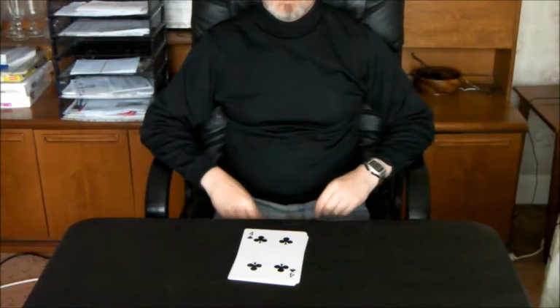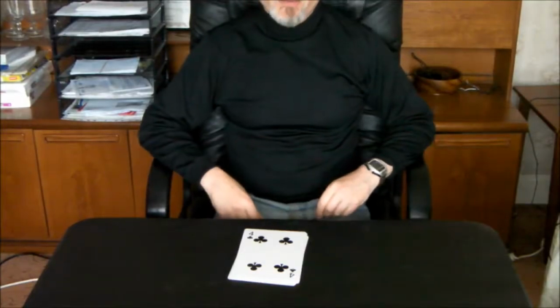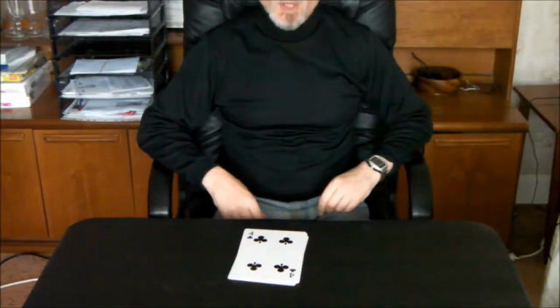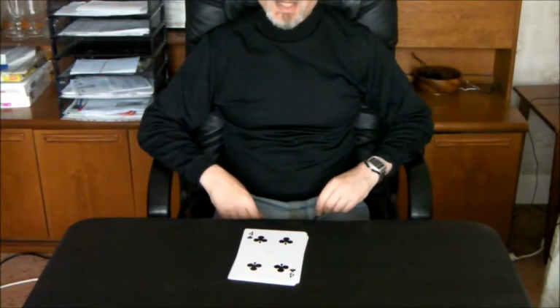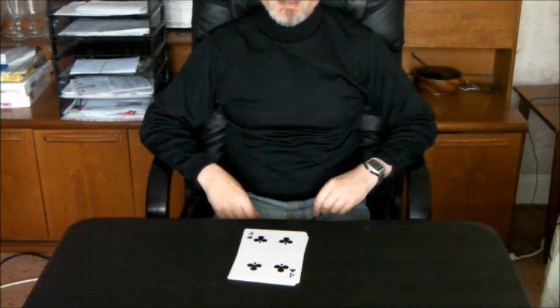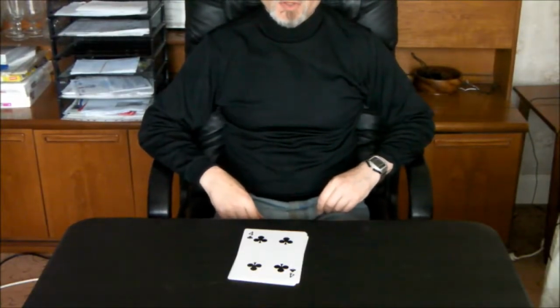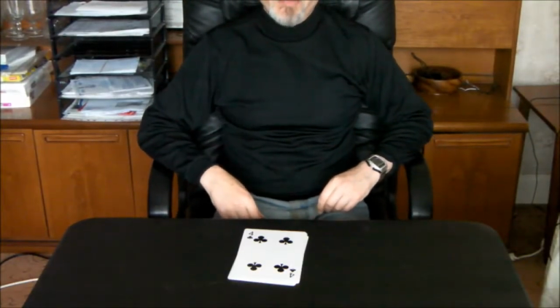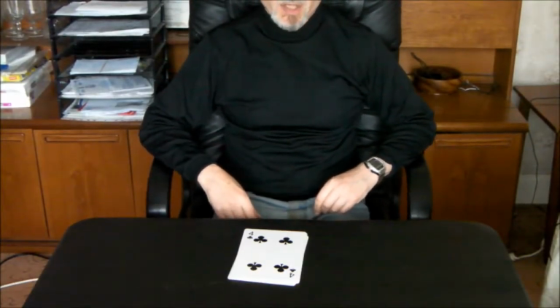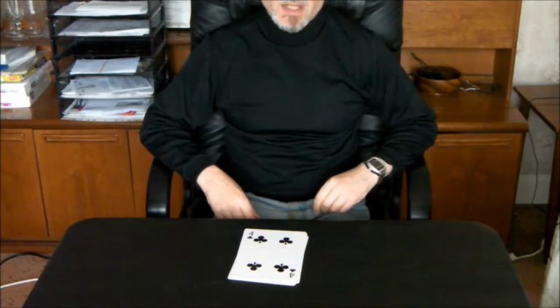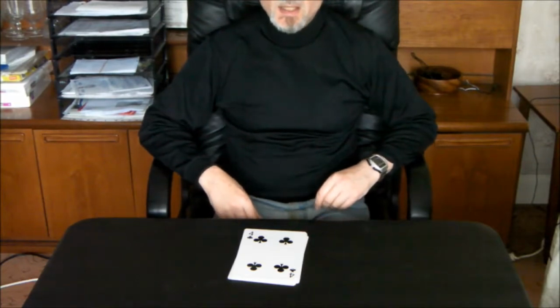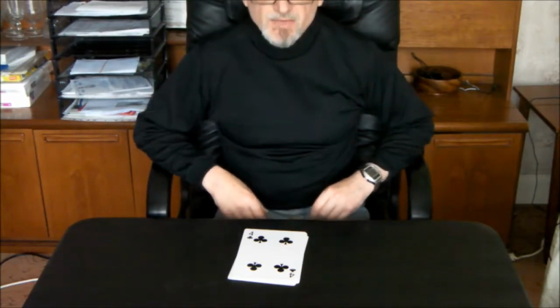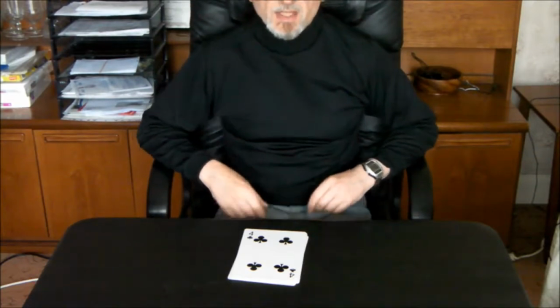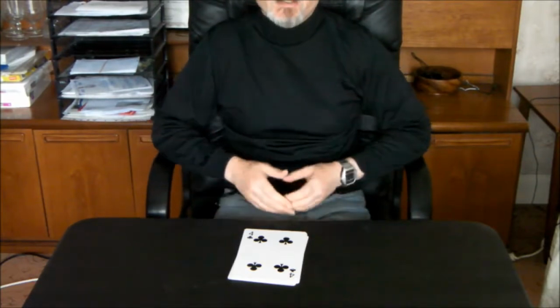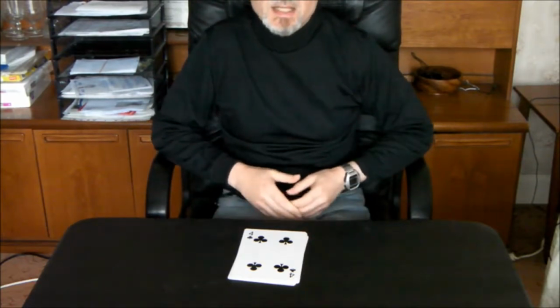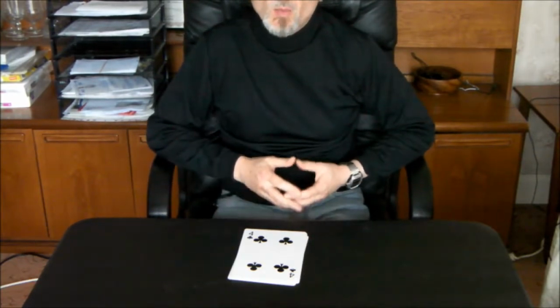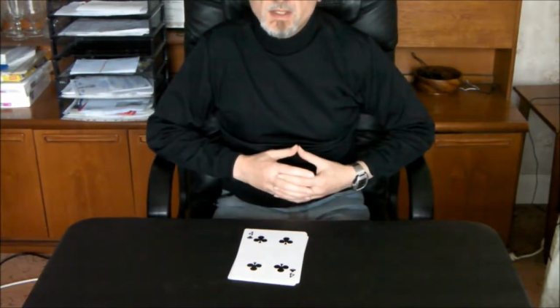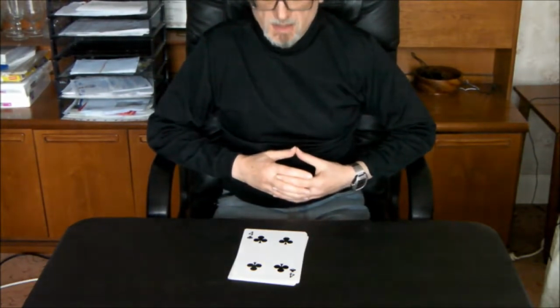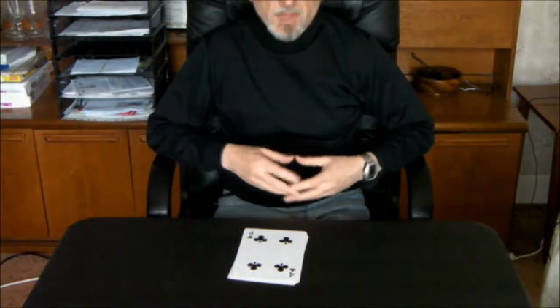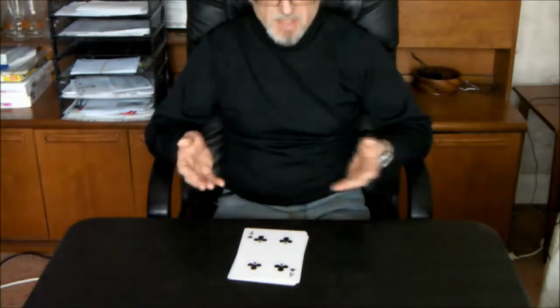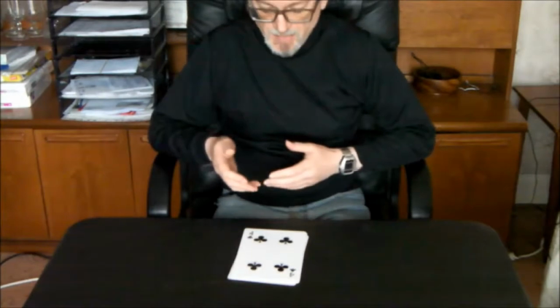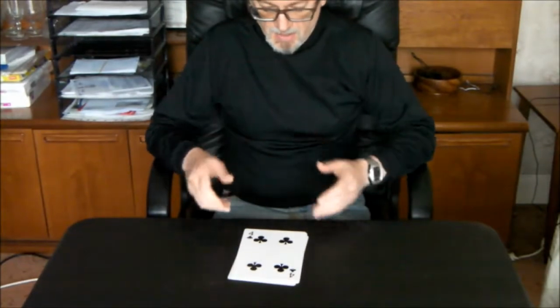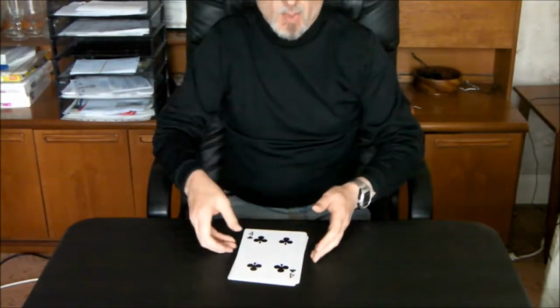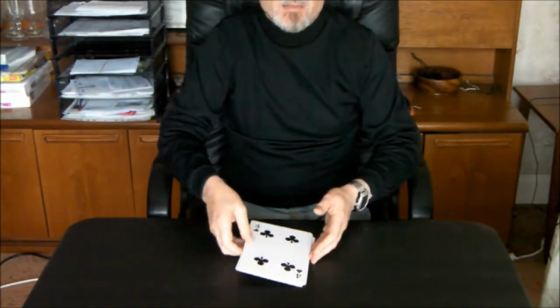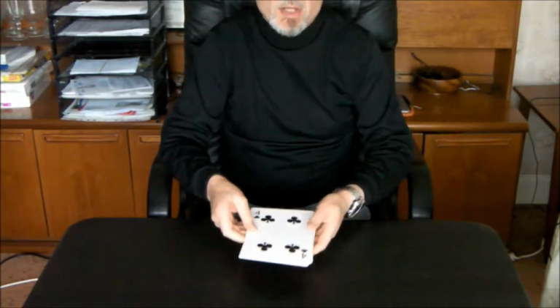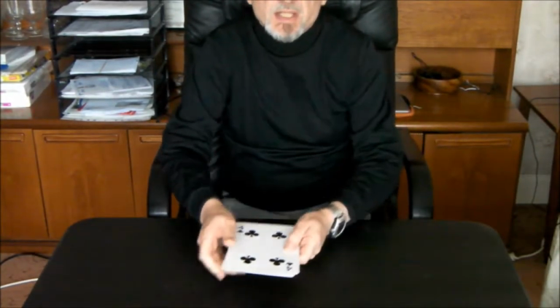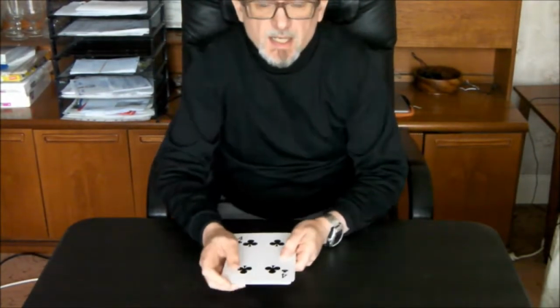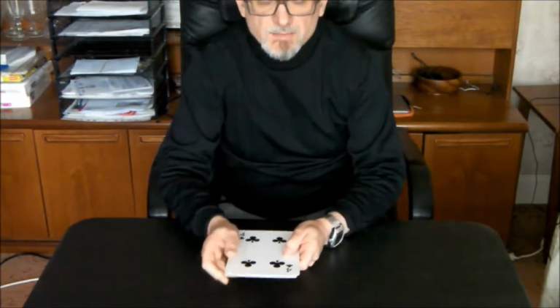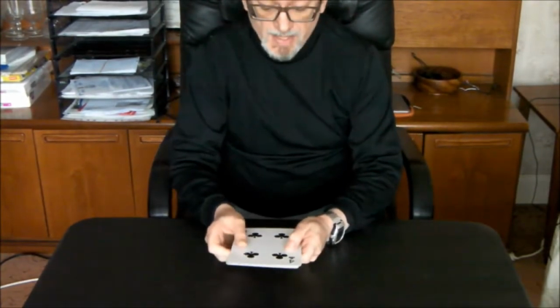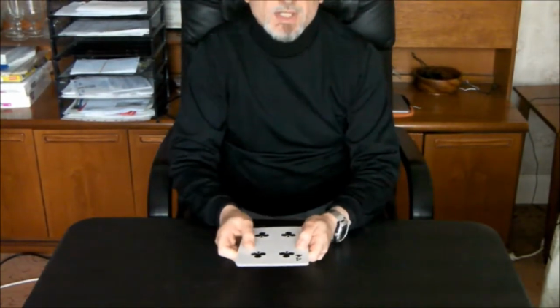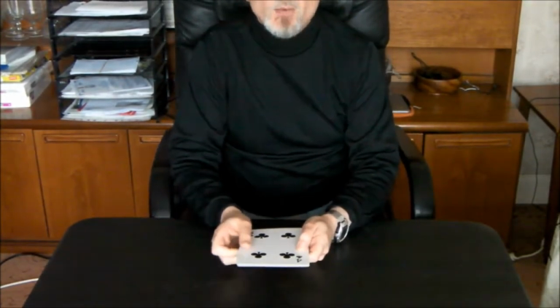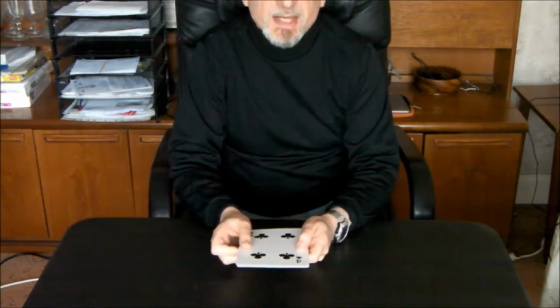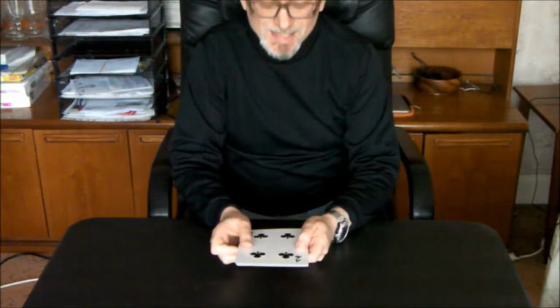I think everyone knows by now that I'm not a big fan of card tricks, but every now and again I've found a nice easy one and I thought I might show you this. This one is easy because it only uses six cards and I'm using nice big ones to make it even easier.